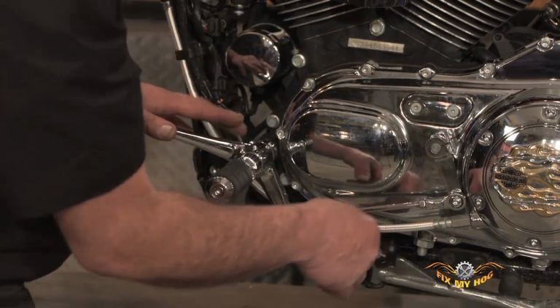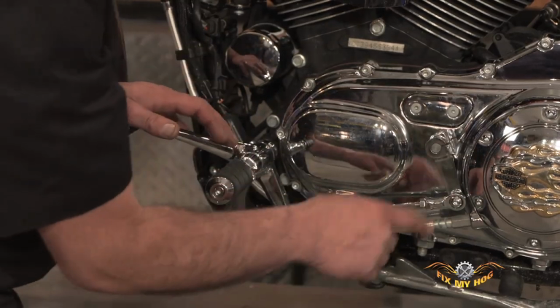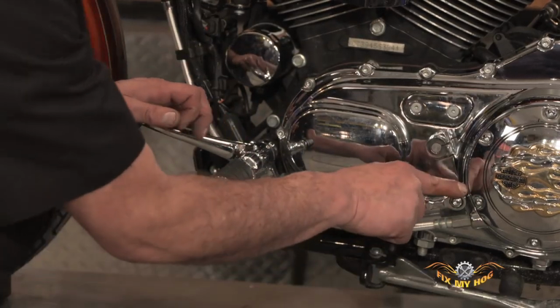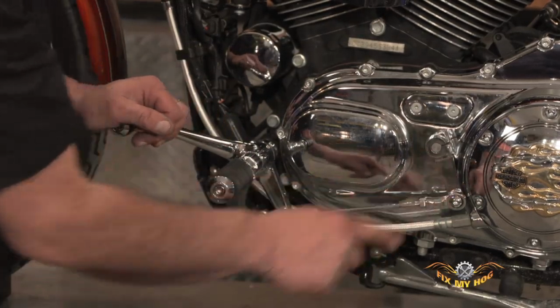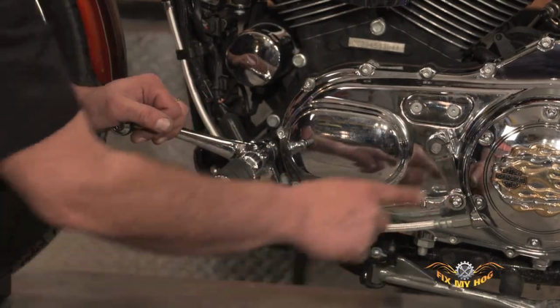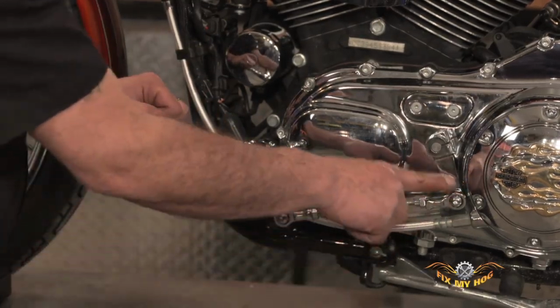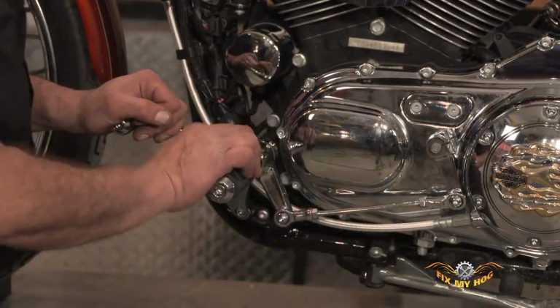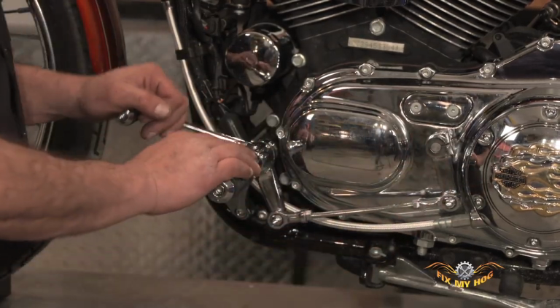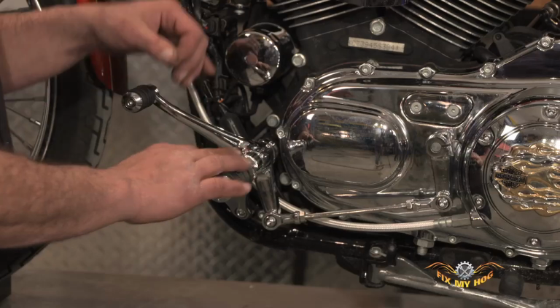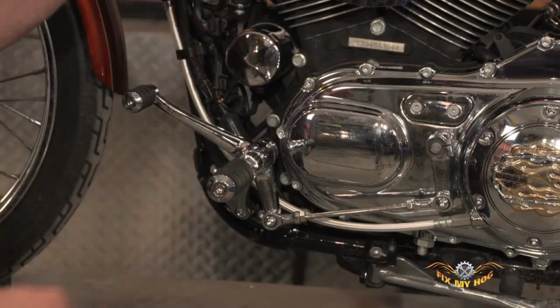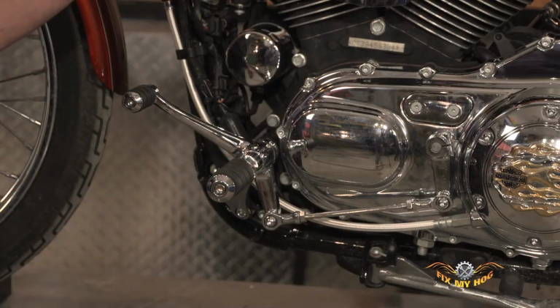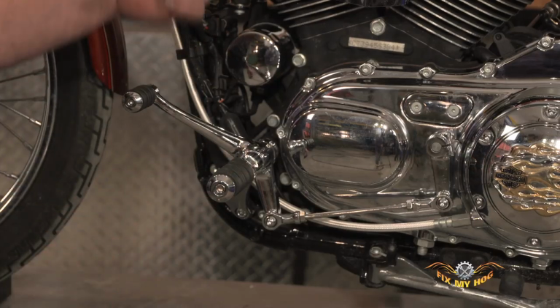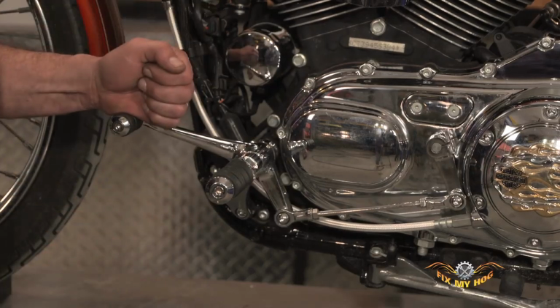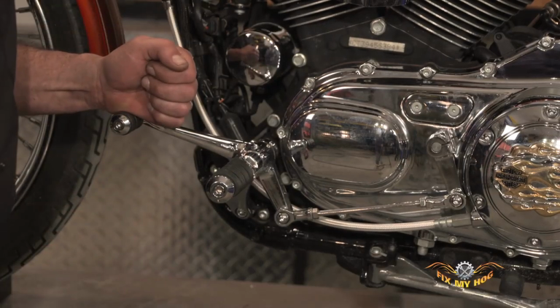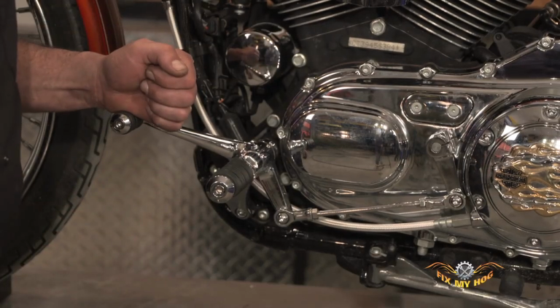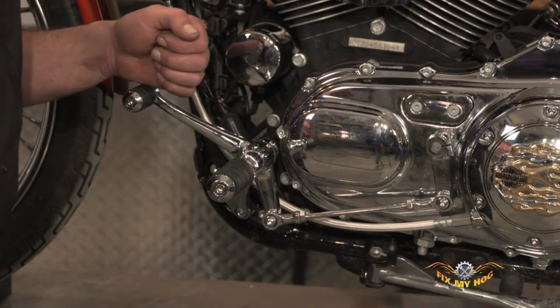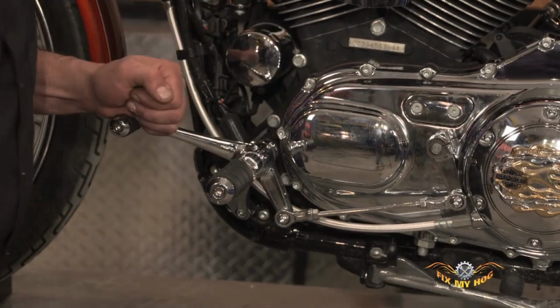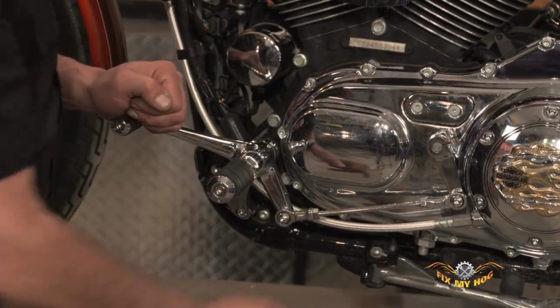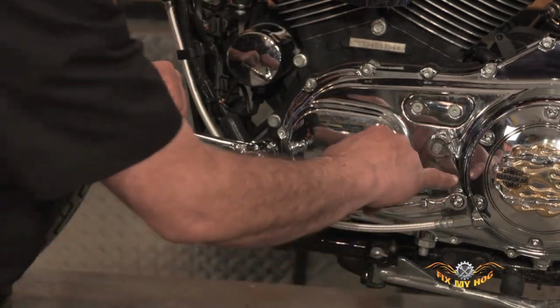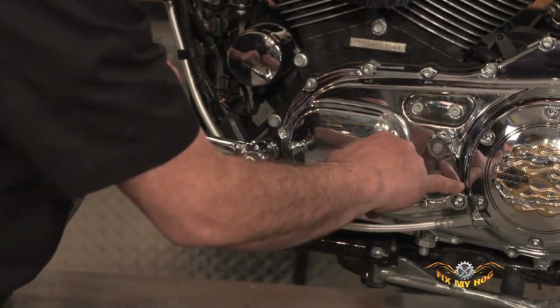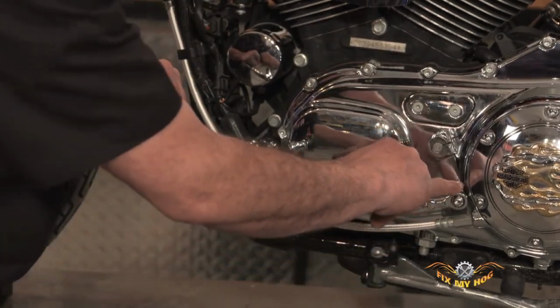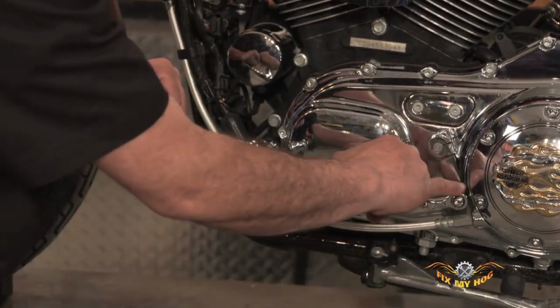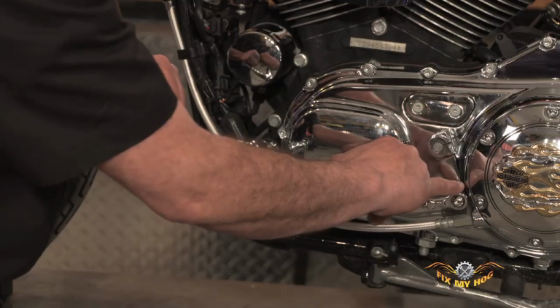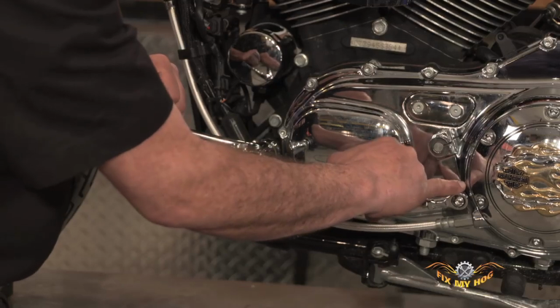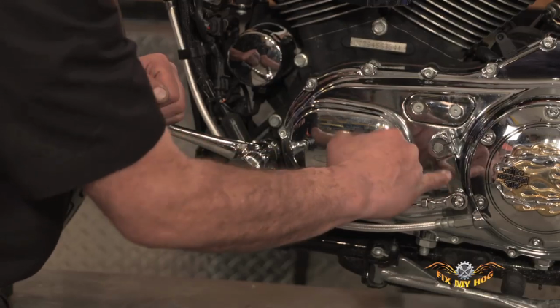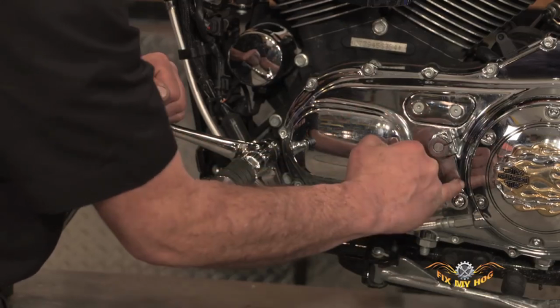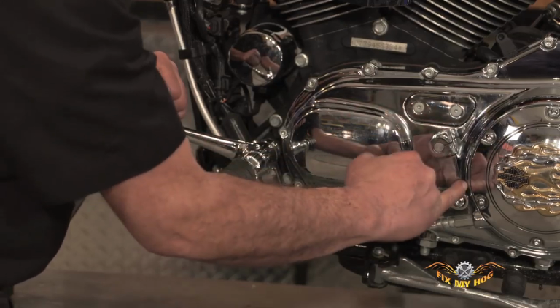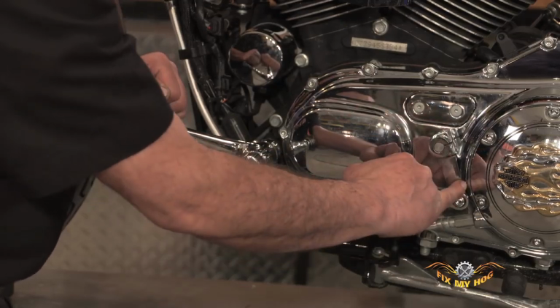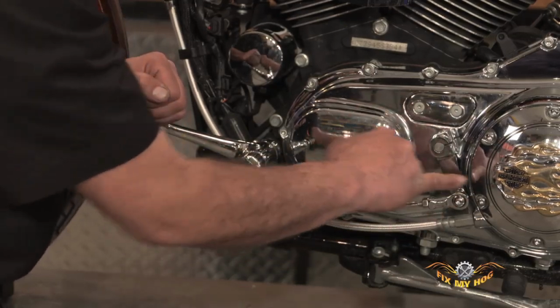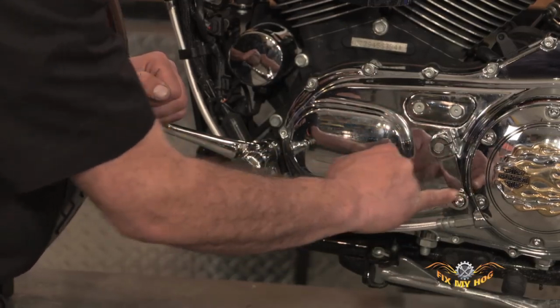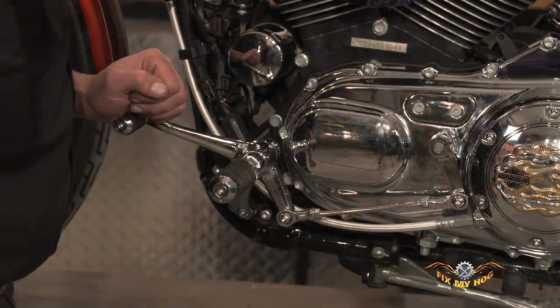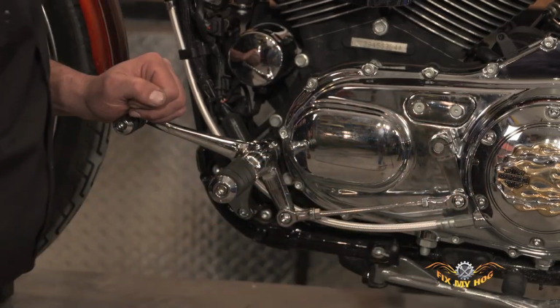In this case, you're never going to get a nice firm first gear. You're going to push down on the lever and it's going to cause binding against the outer primary.